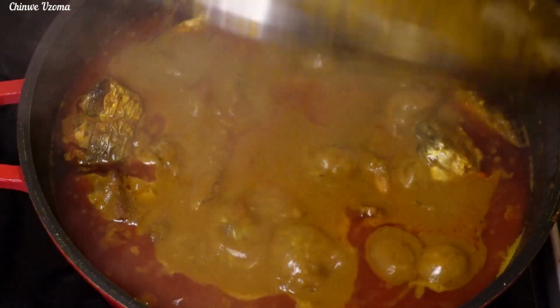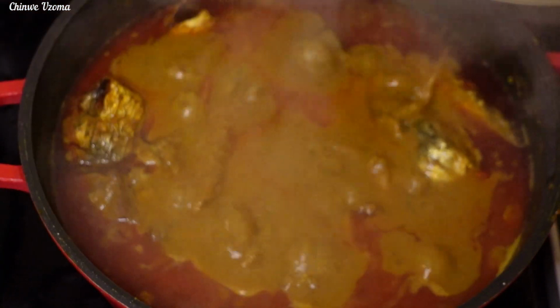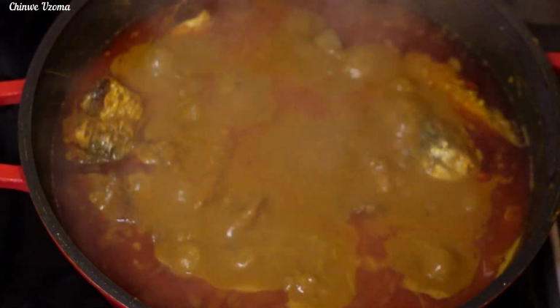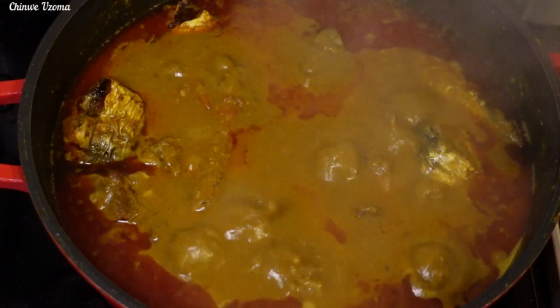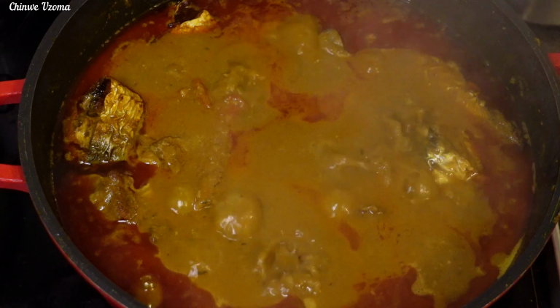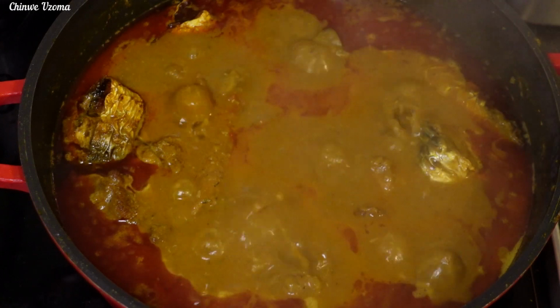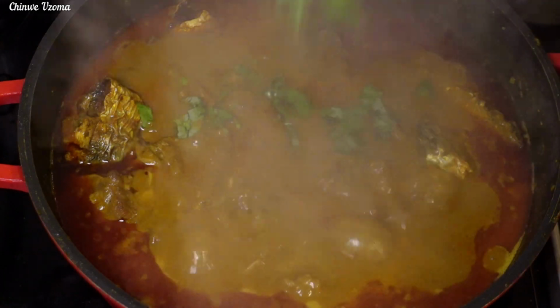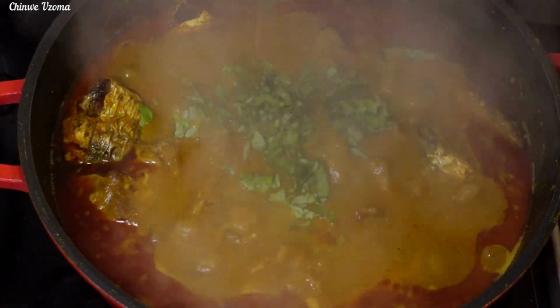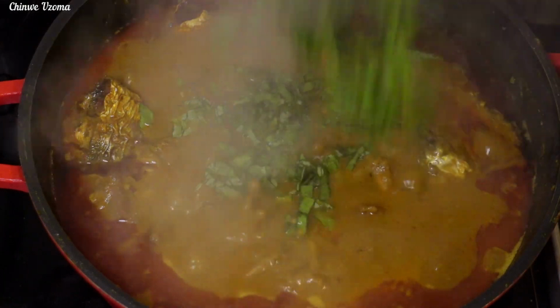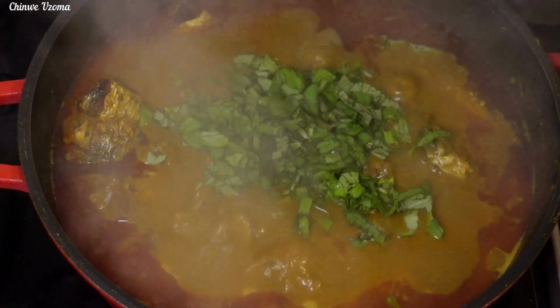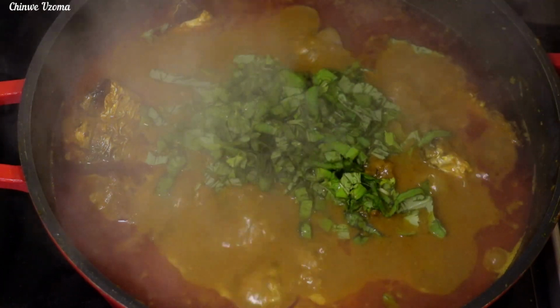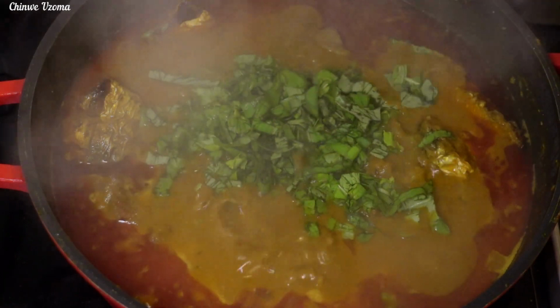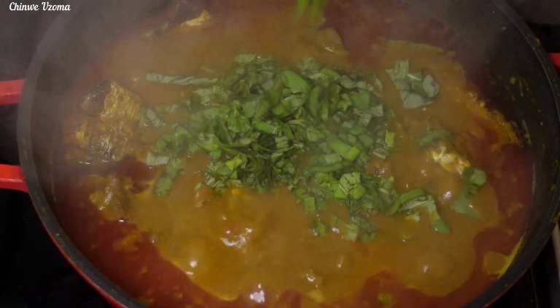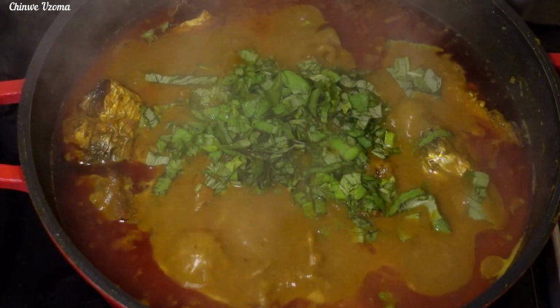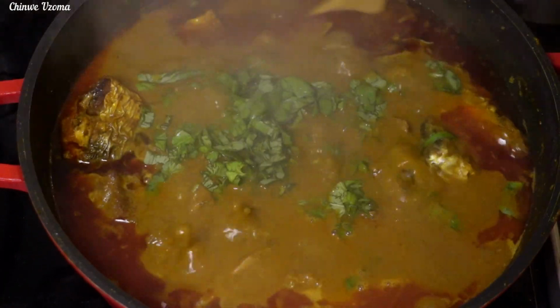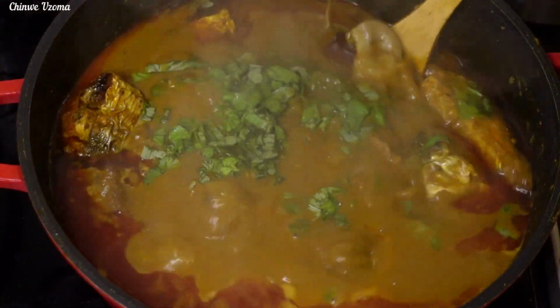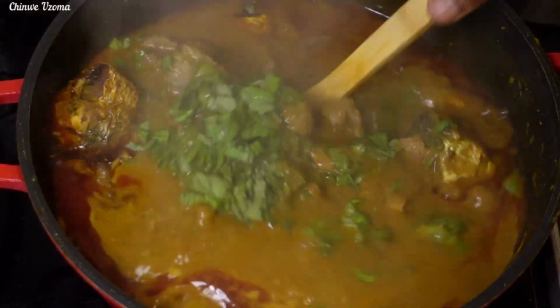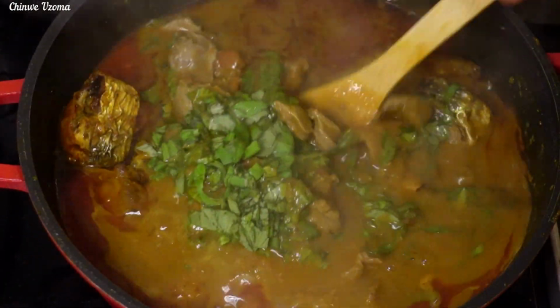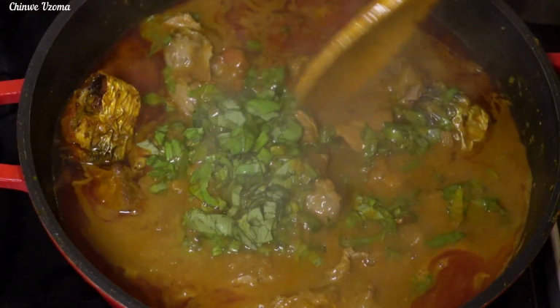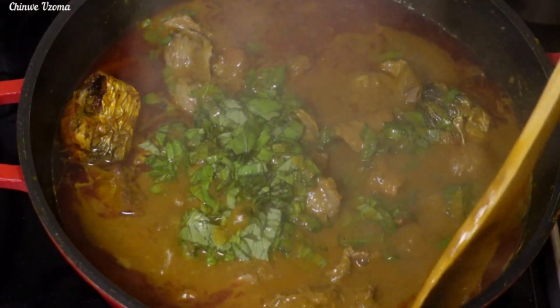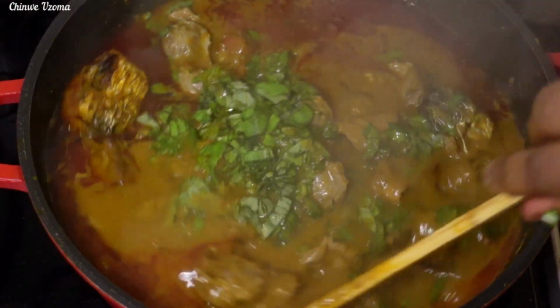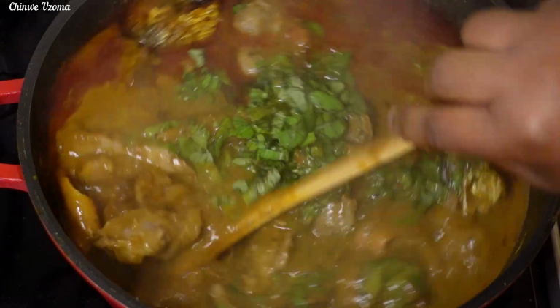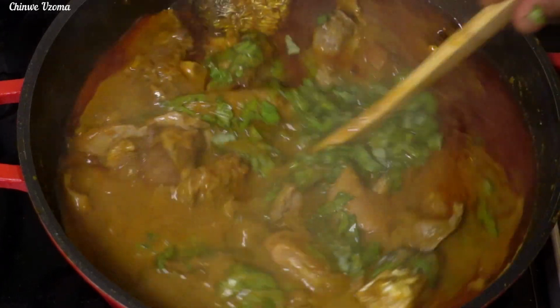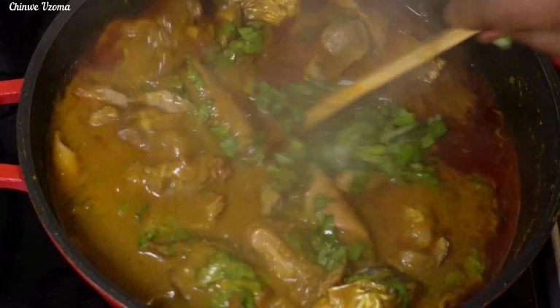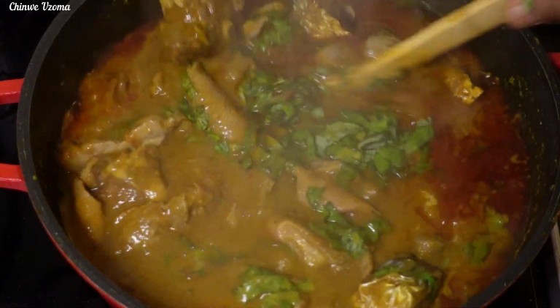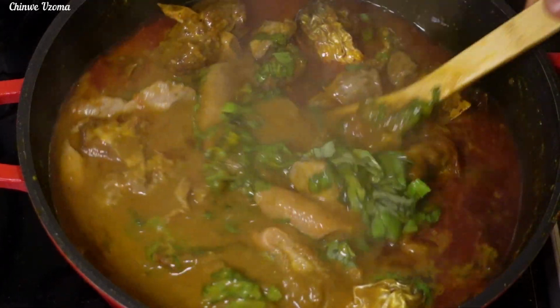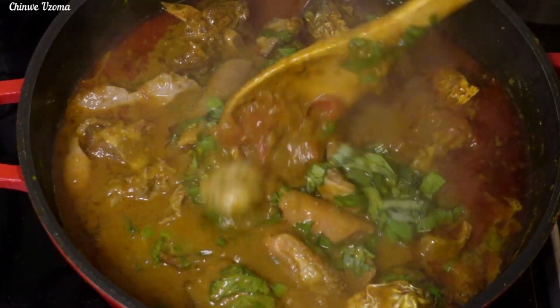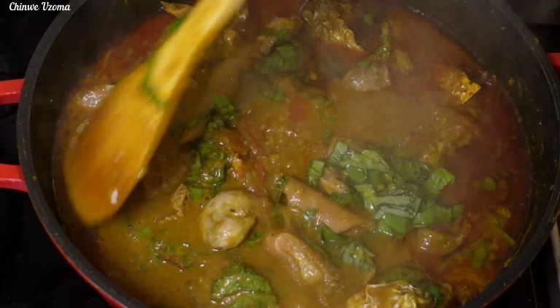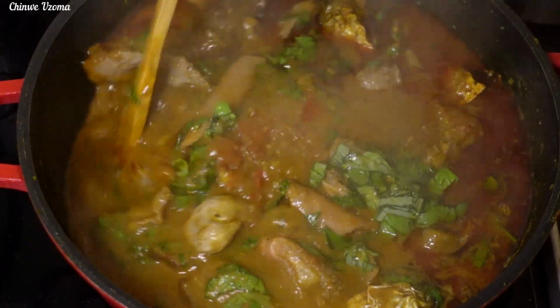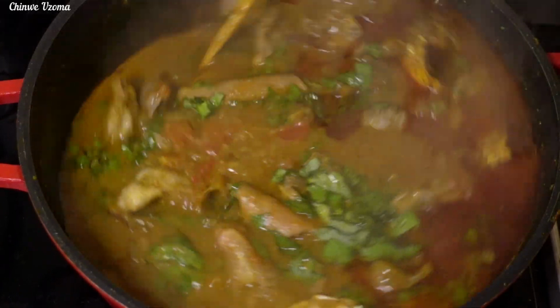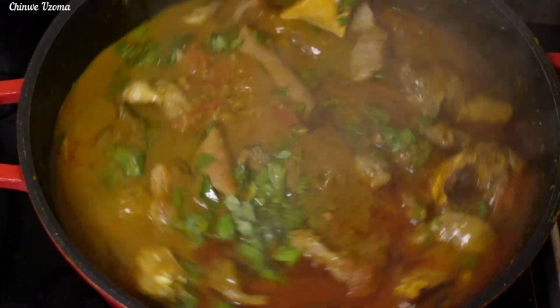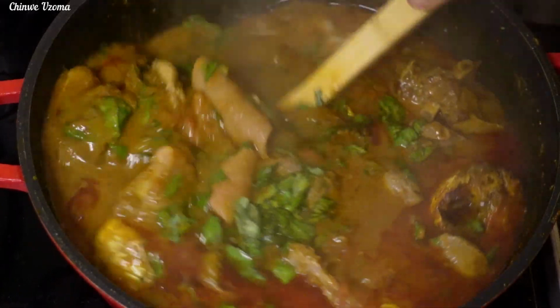After 5 minutes, I will go in with my fresh curry leaves. Mix to combine. Next, I will cover and allow it to simmer for 2 to 3 minutes.